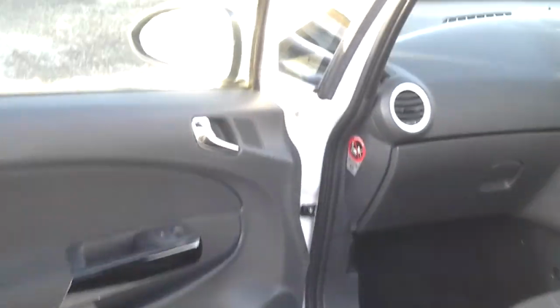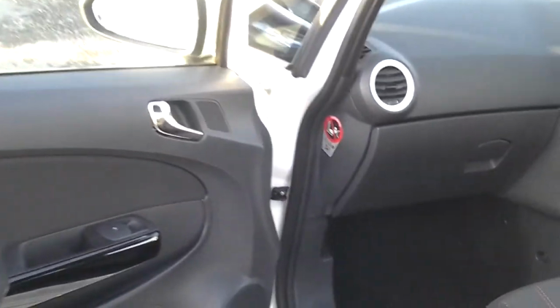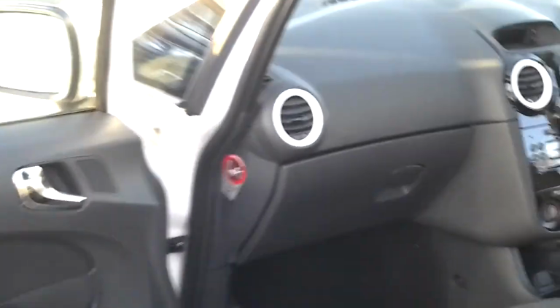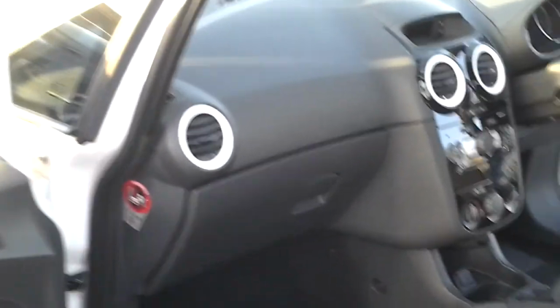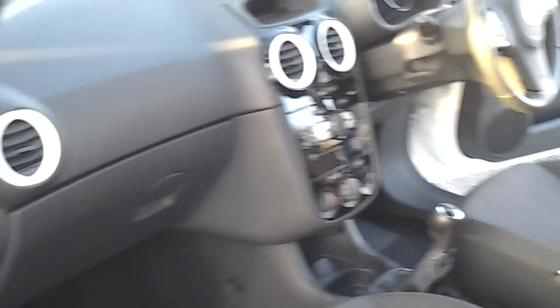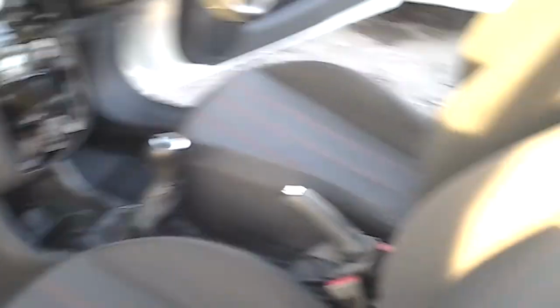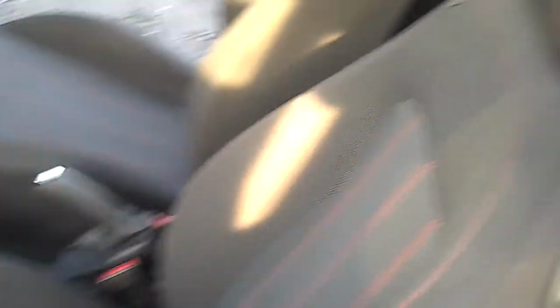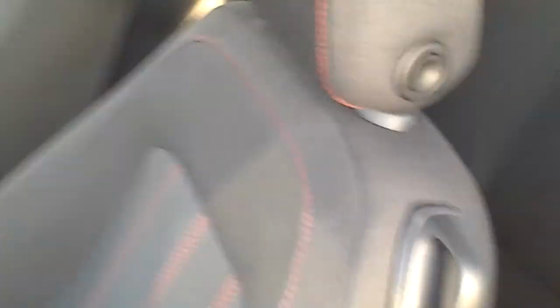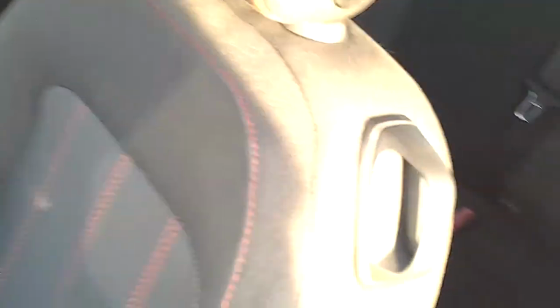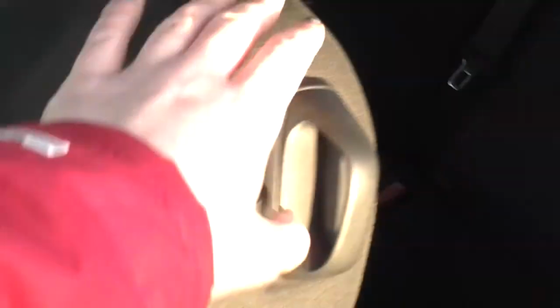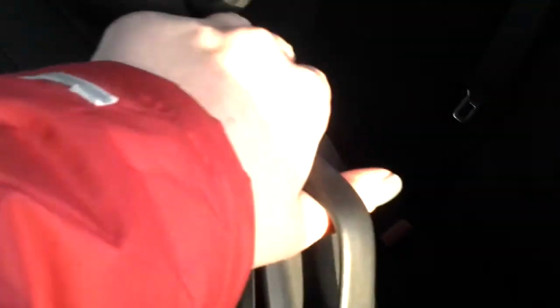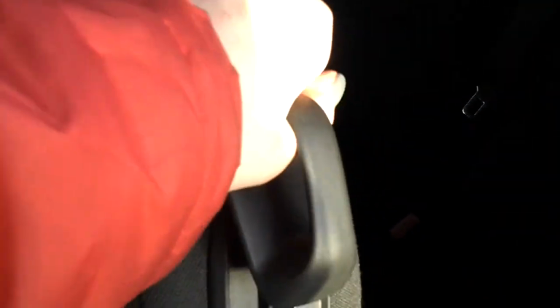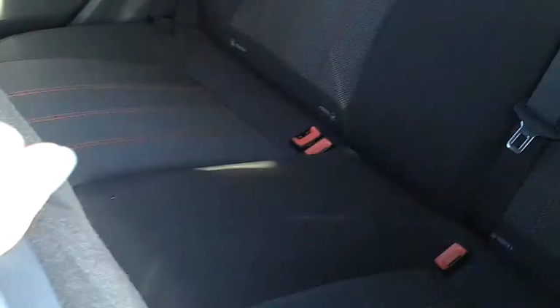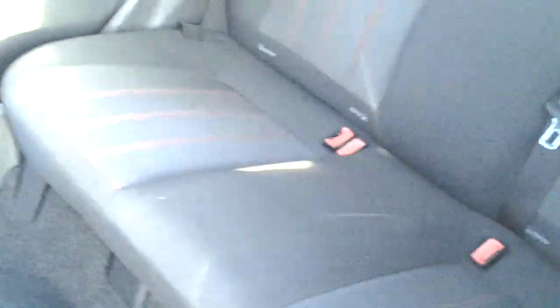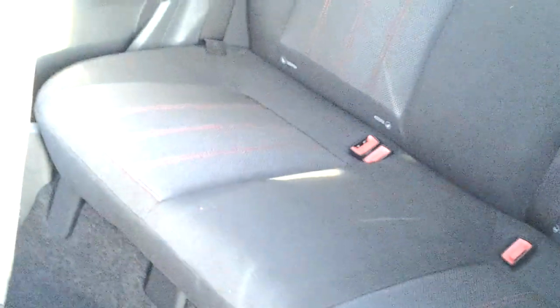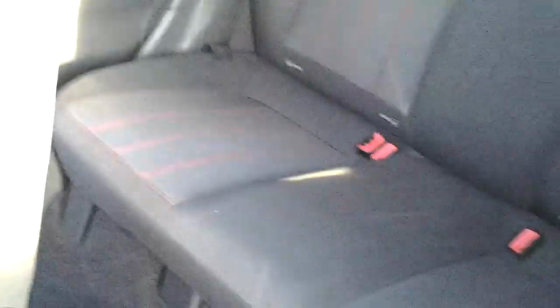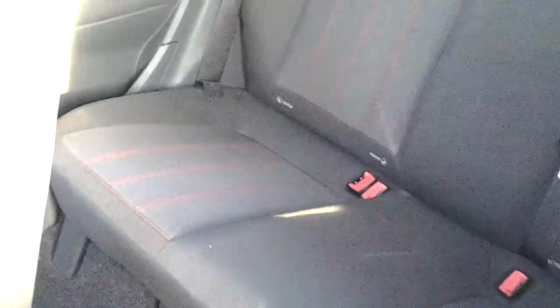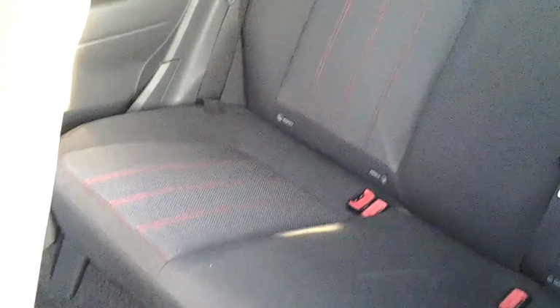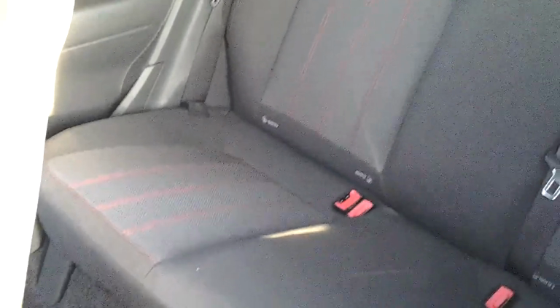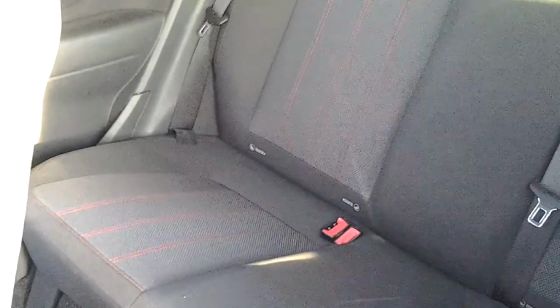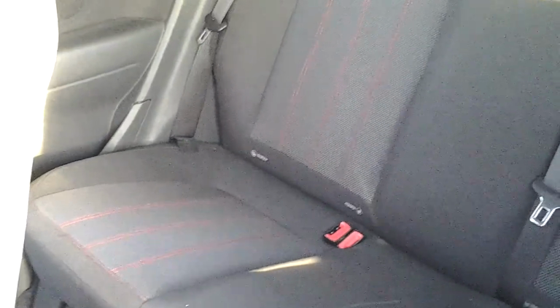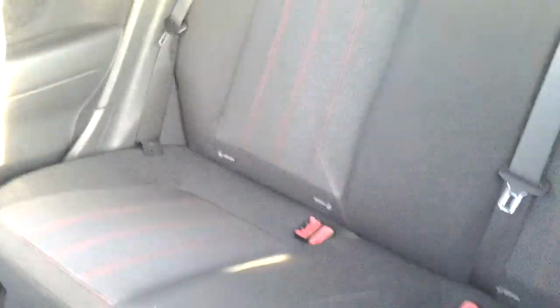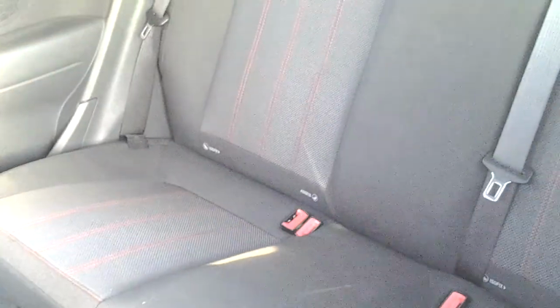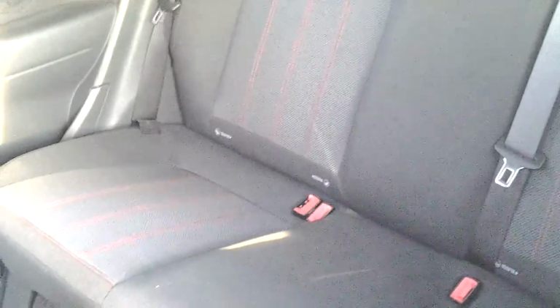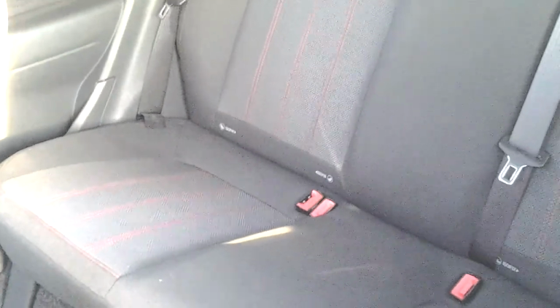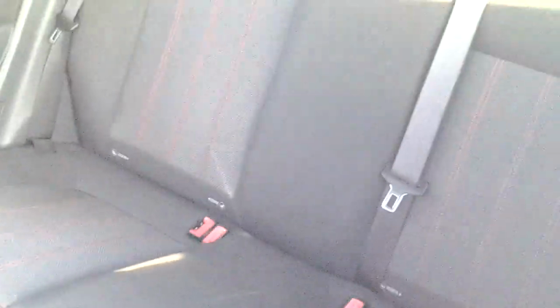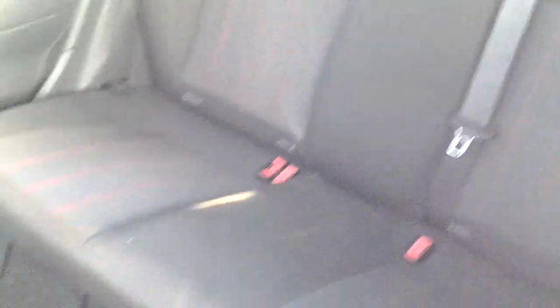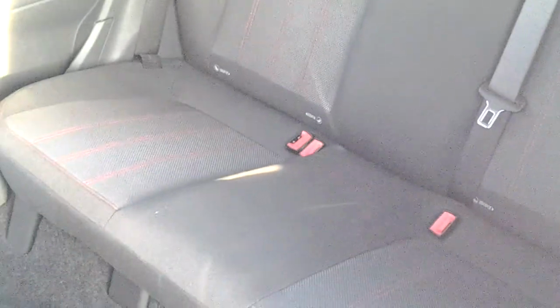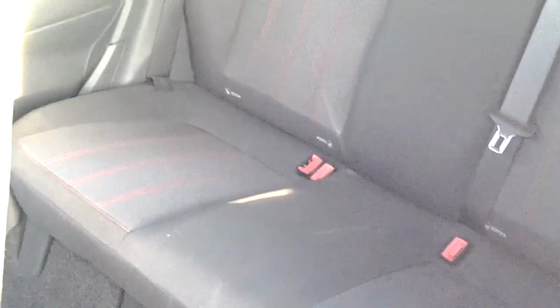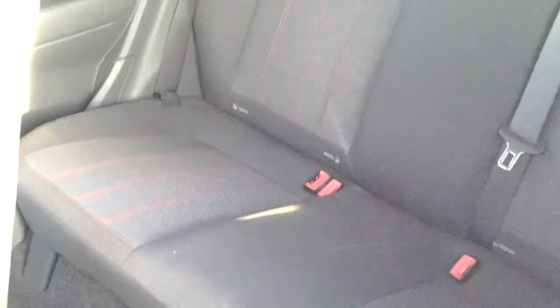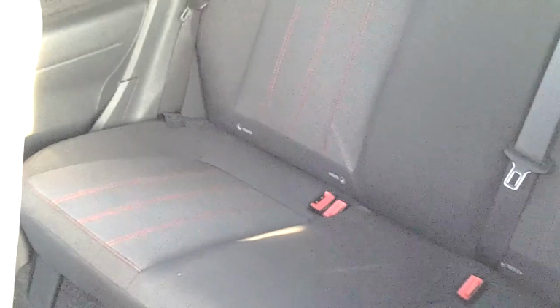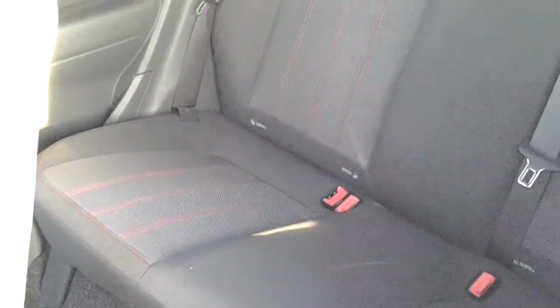We have front electric windows, Isofix seating in the rear, and again the red stitching throughout.